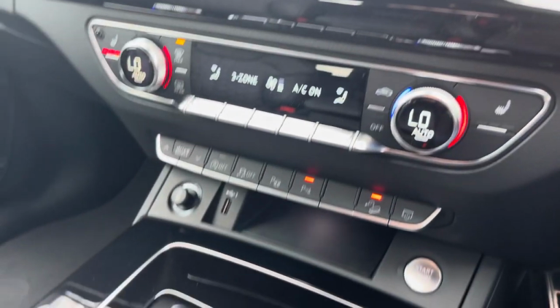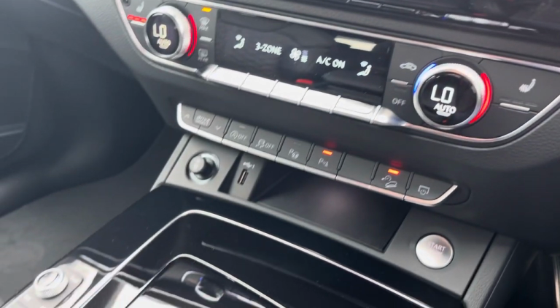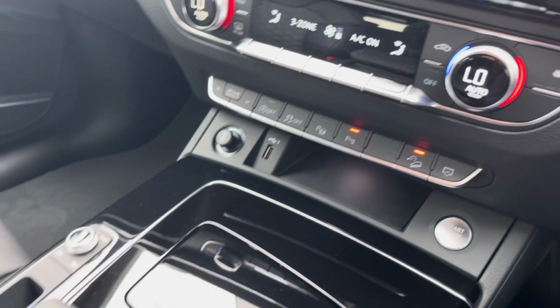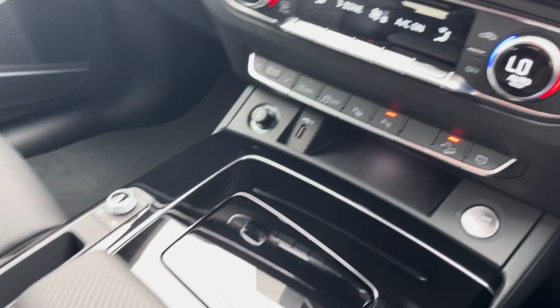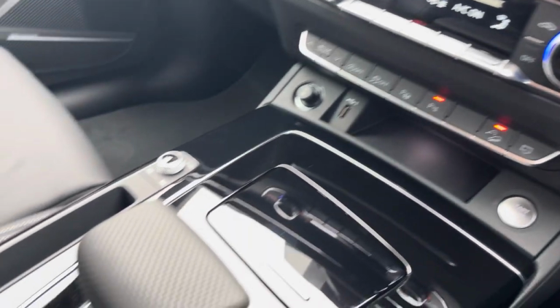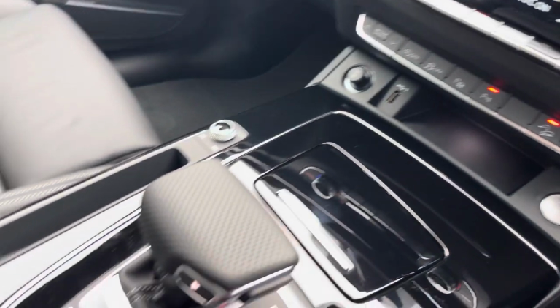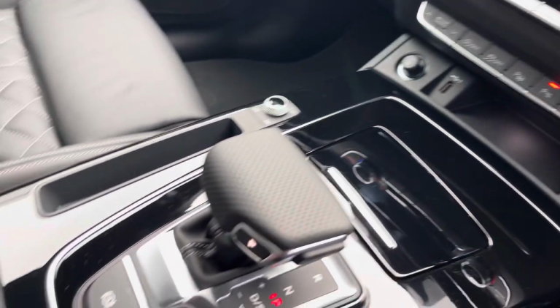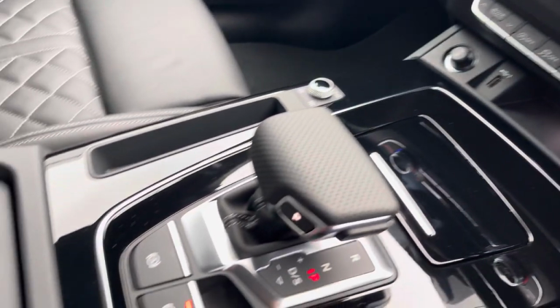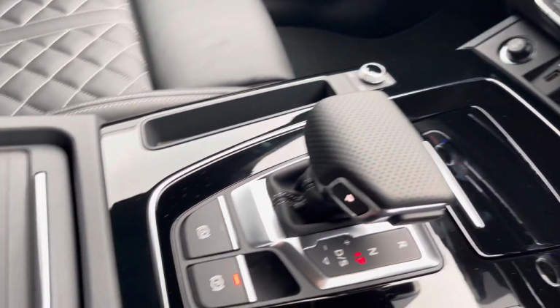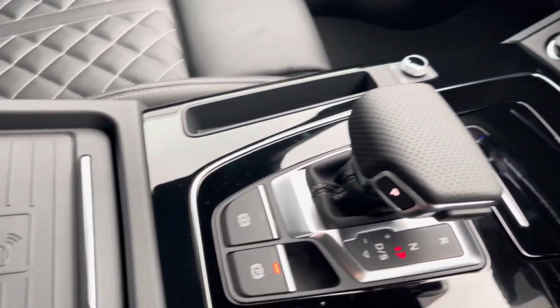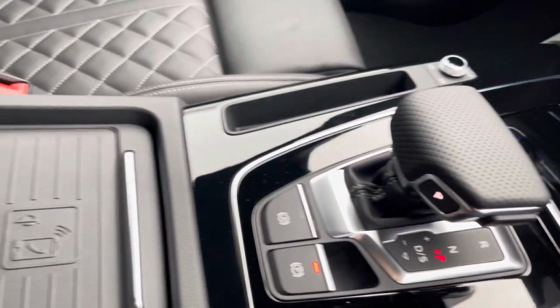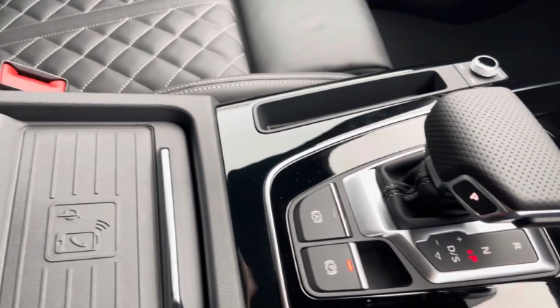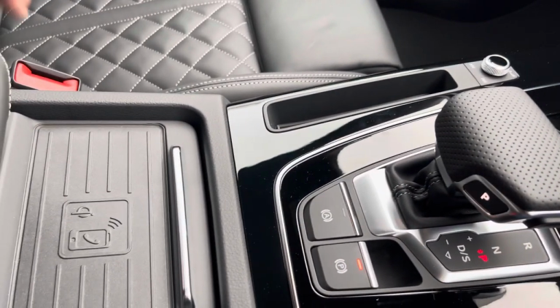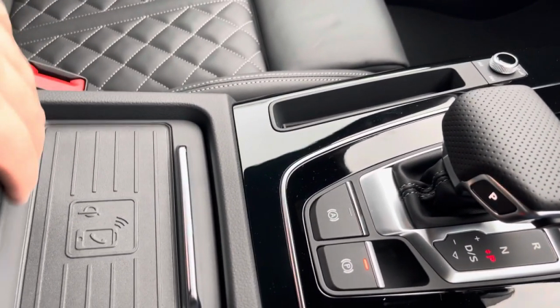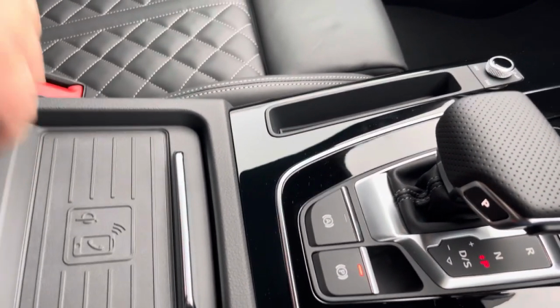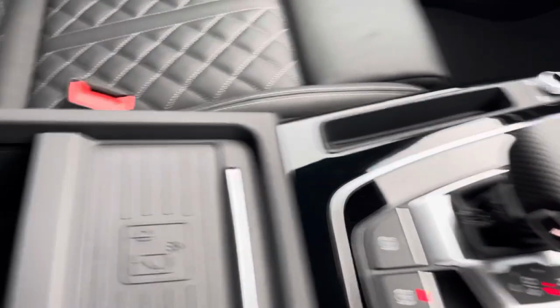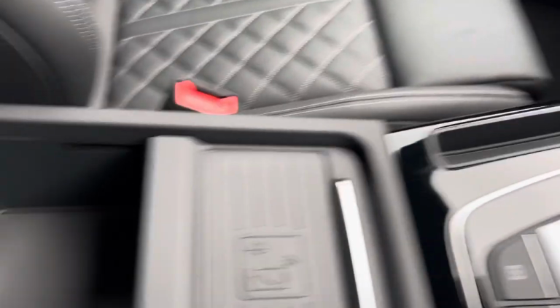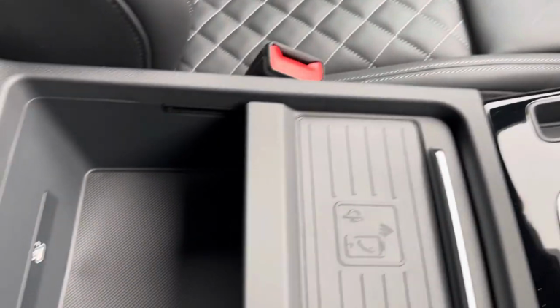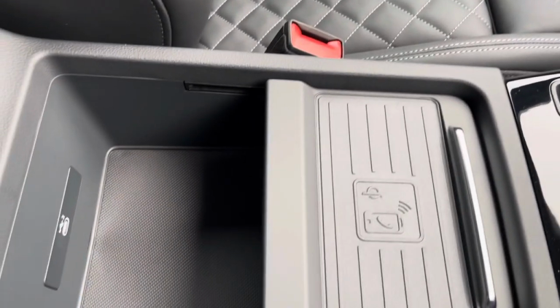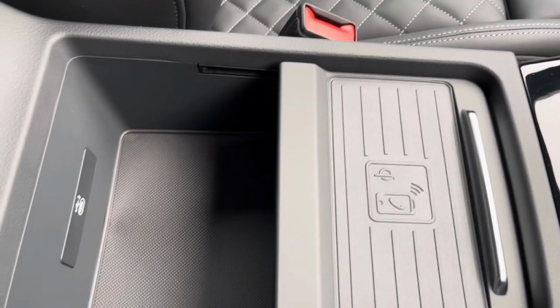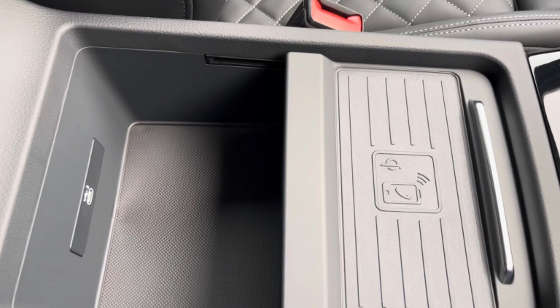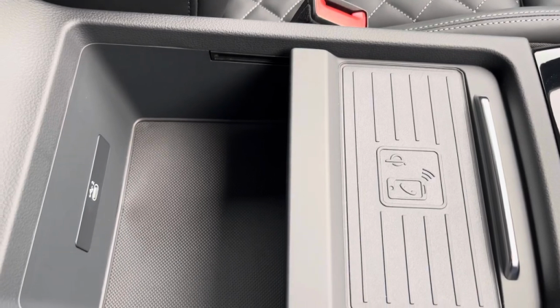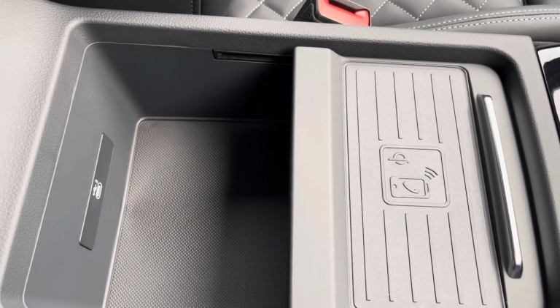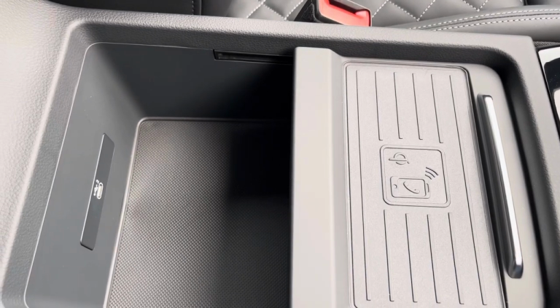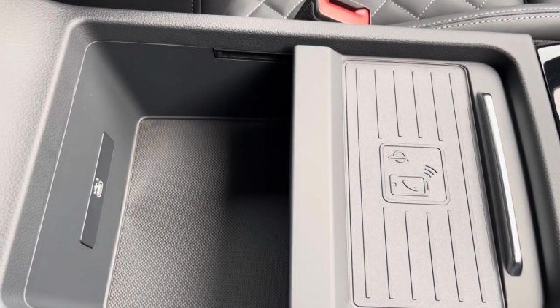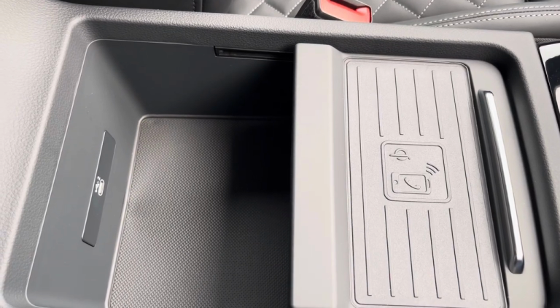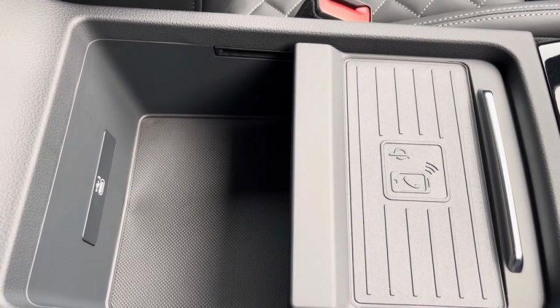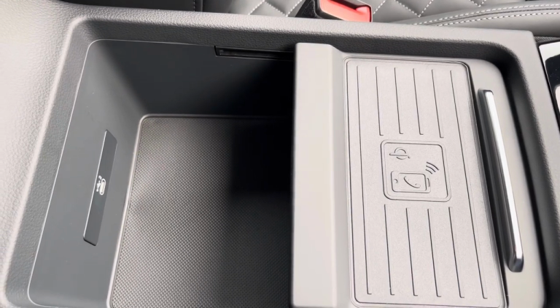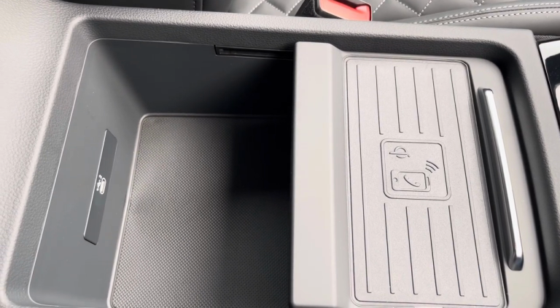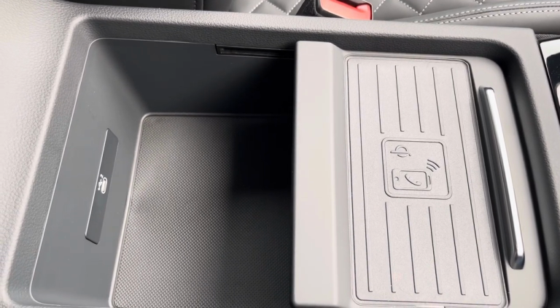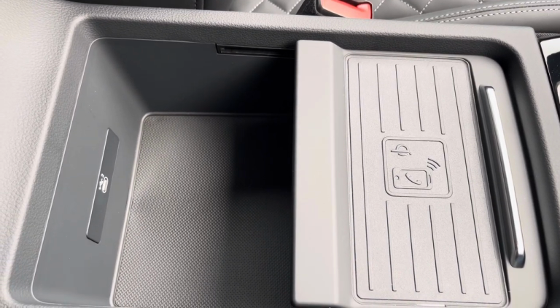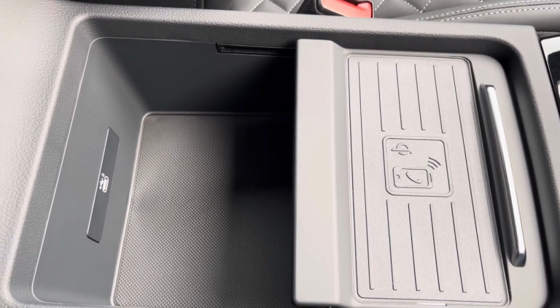Also included is the automatic gearbox with electronic parking brake, wireless phone charging, and an armrest with a USB port — so you can charge your phone, store your wallet, or keep anything else handy on any journey.